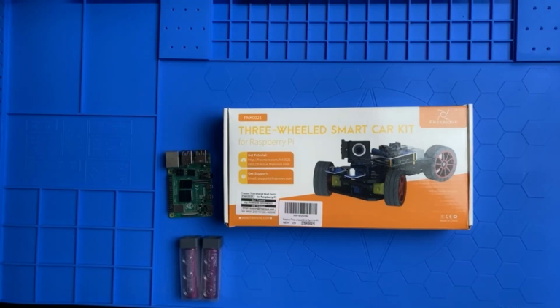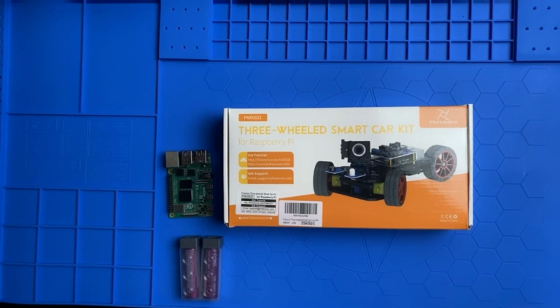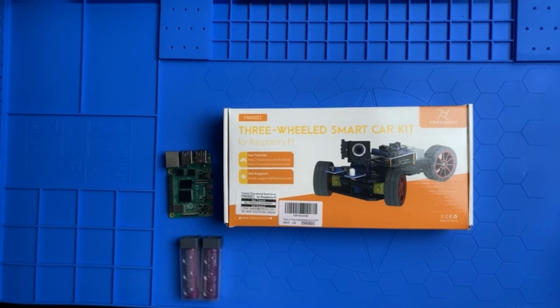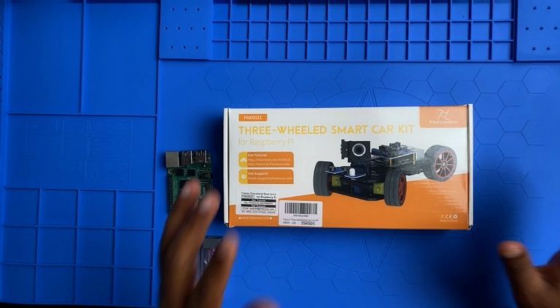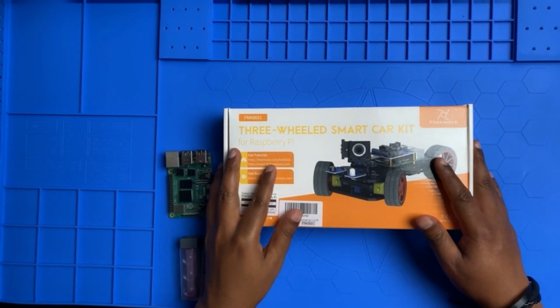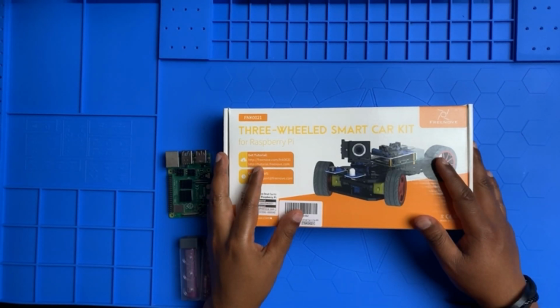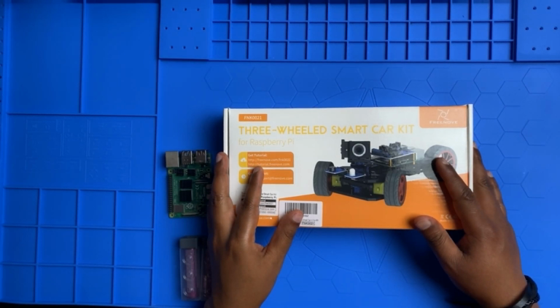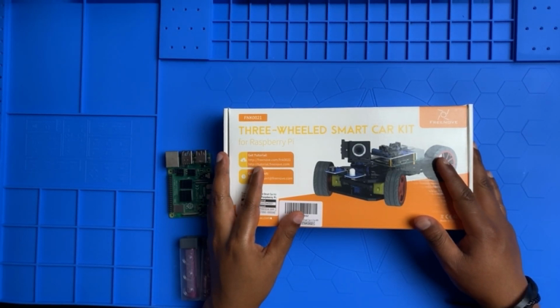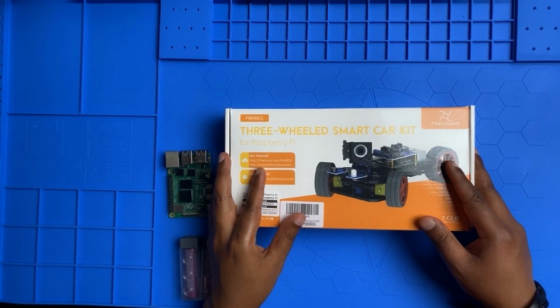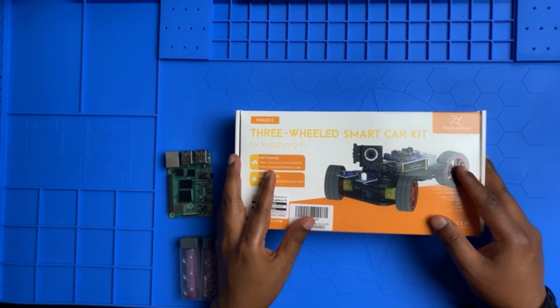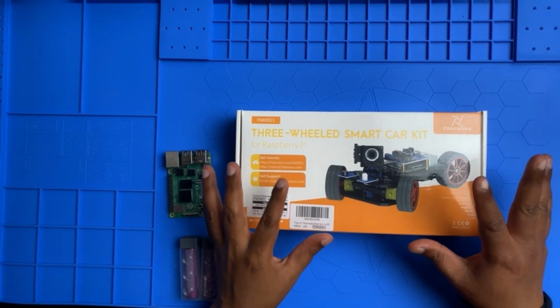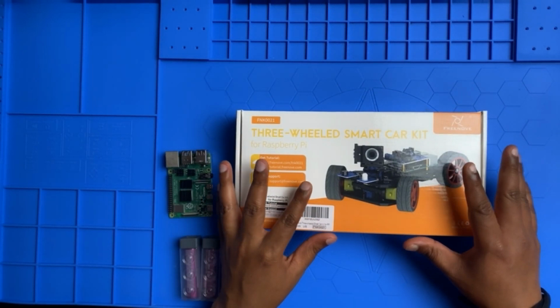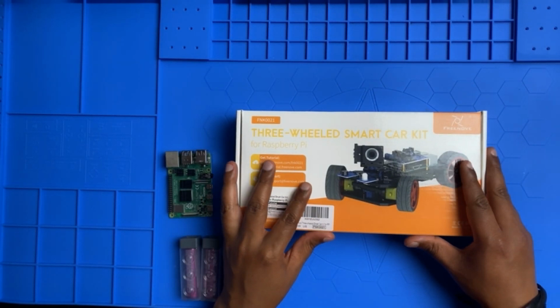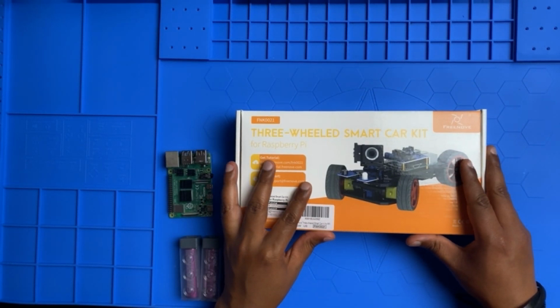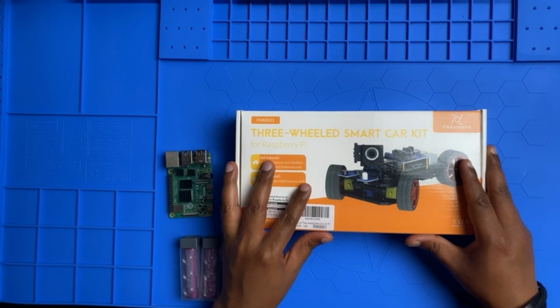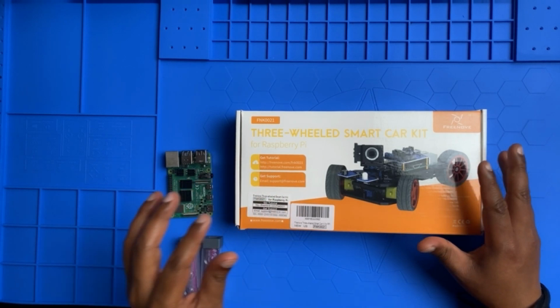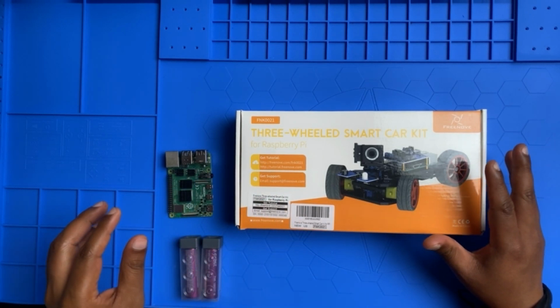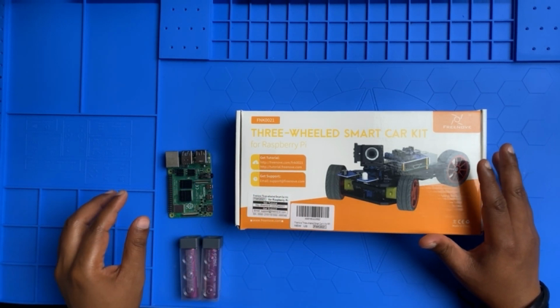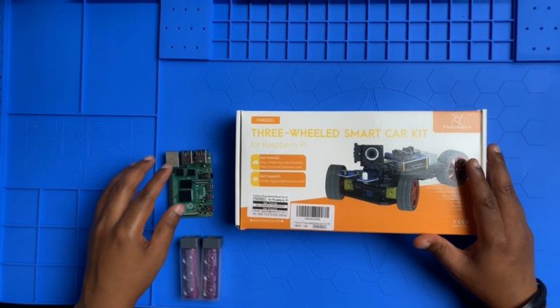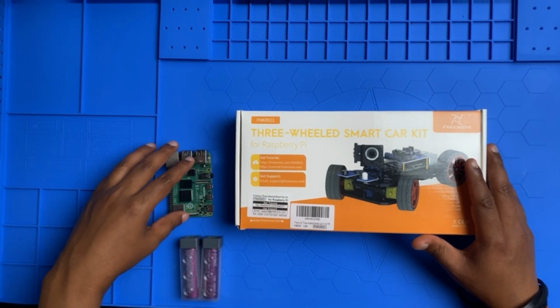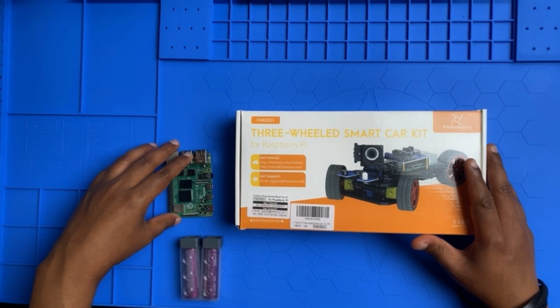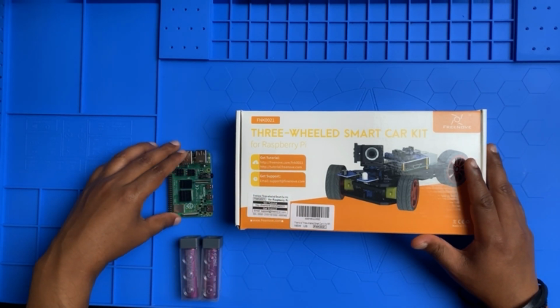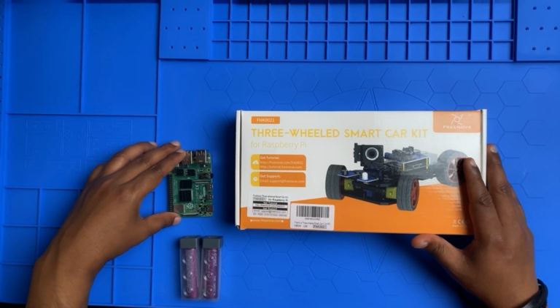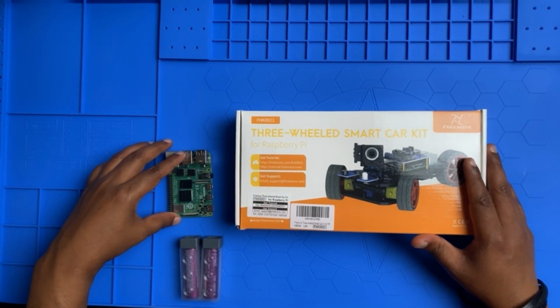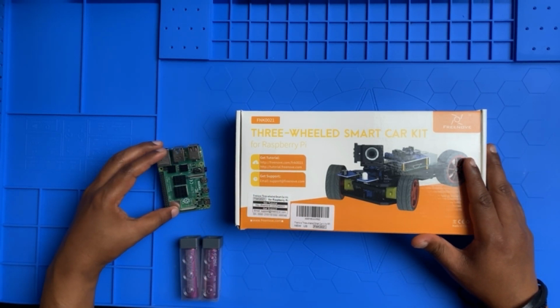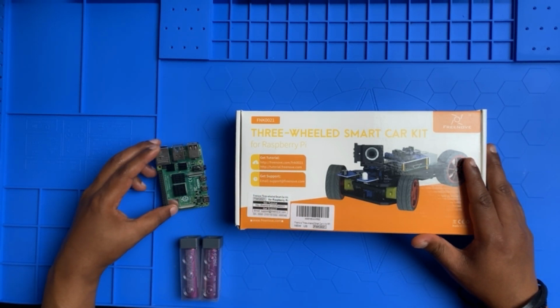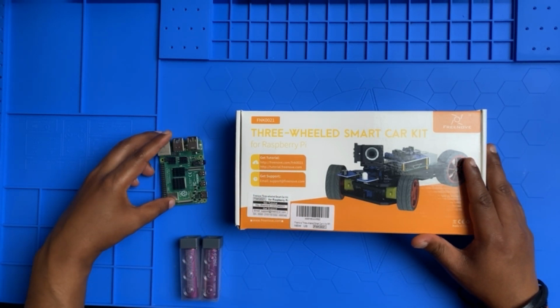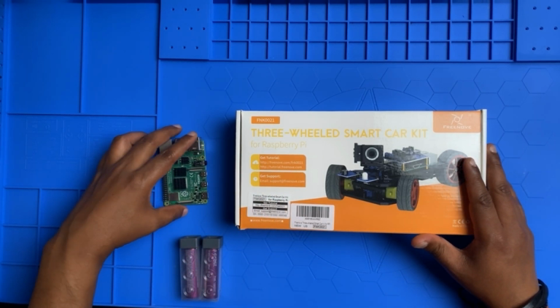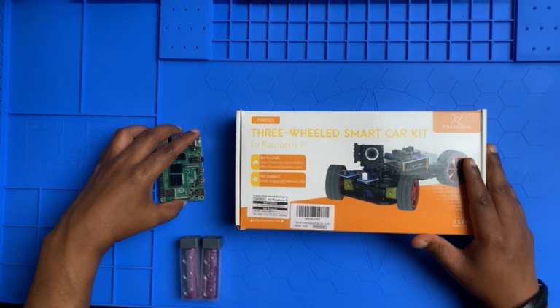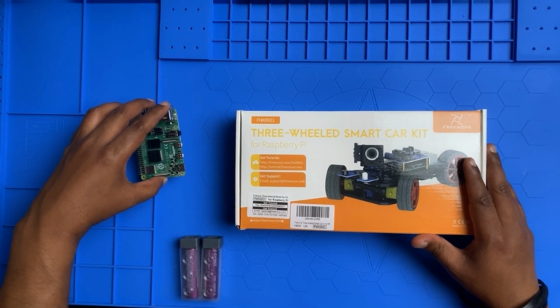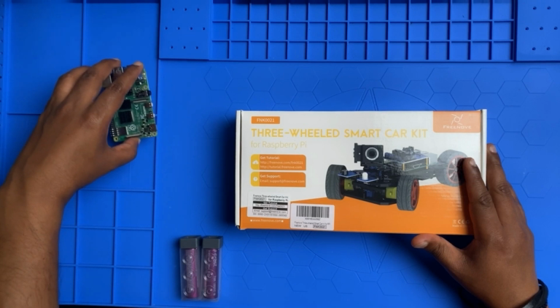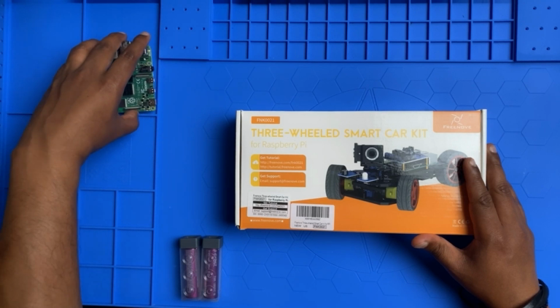Okay, I have the box with me. Before I open it, here is the Raspberry Pi 4 Model B which I purchased separately.